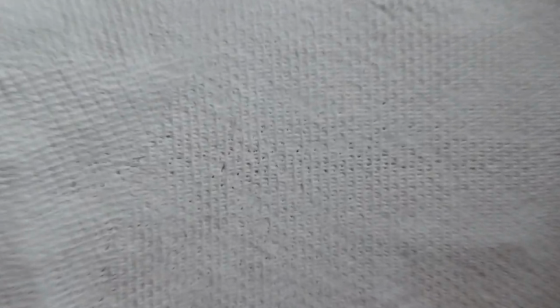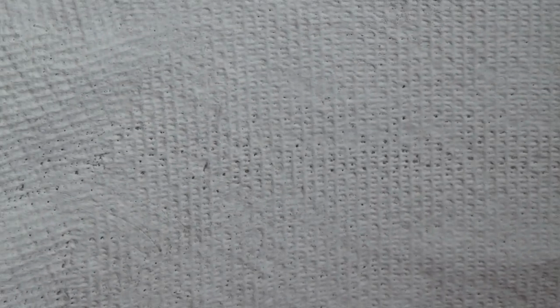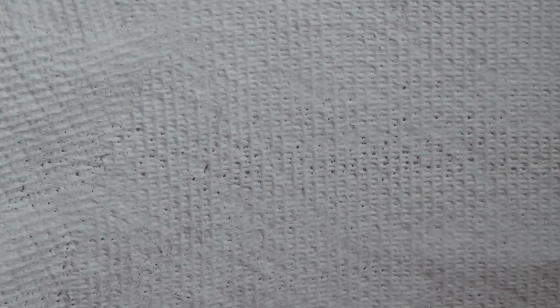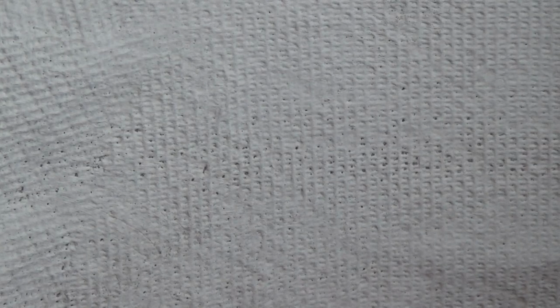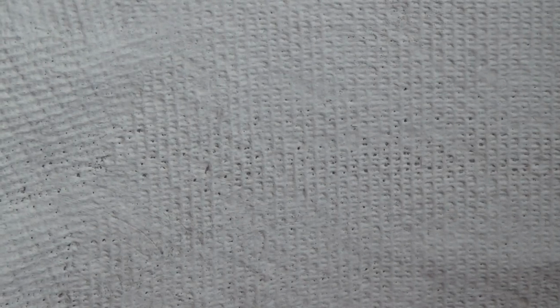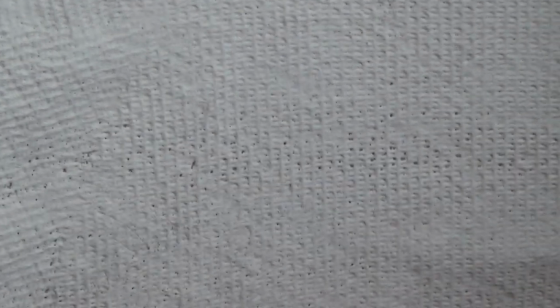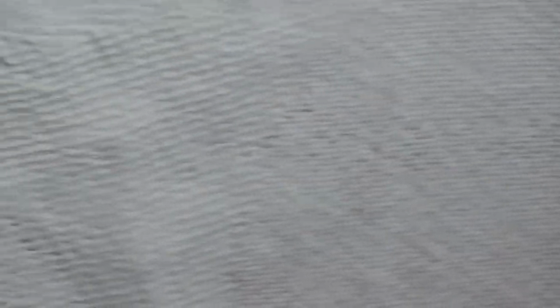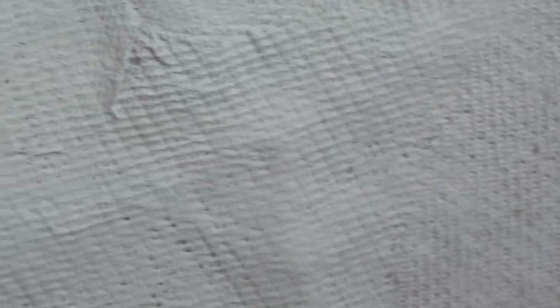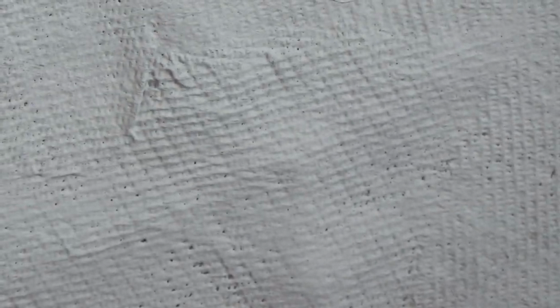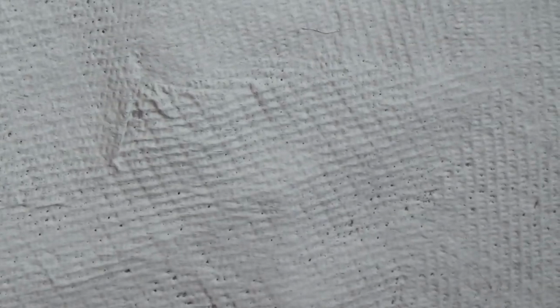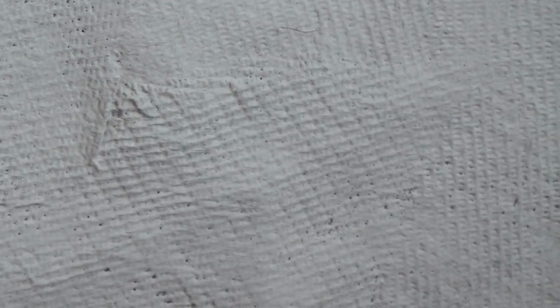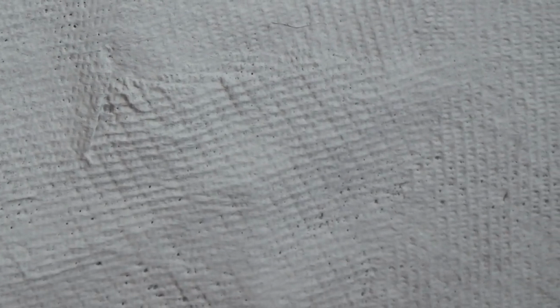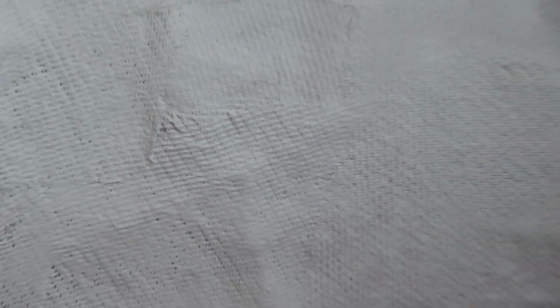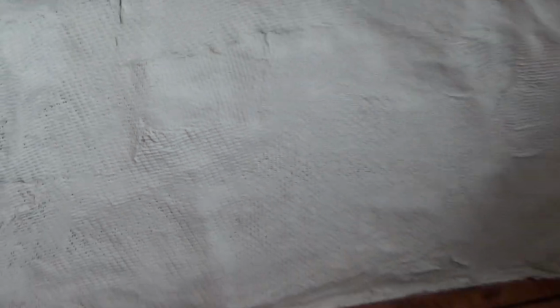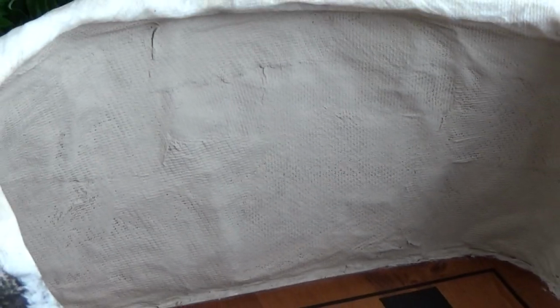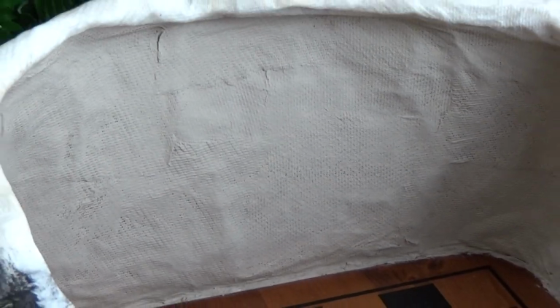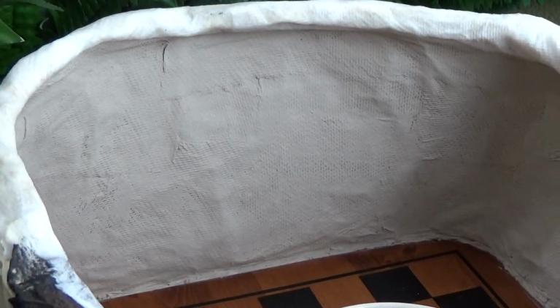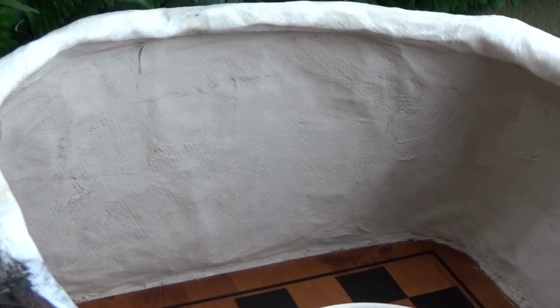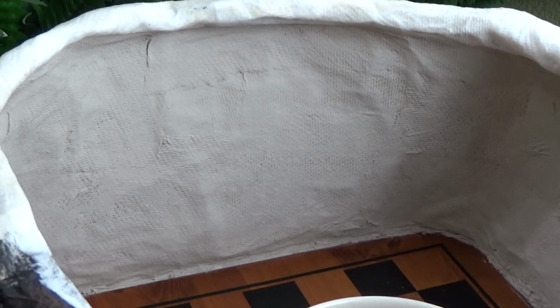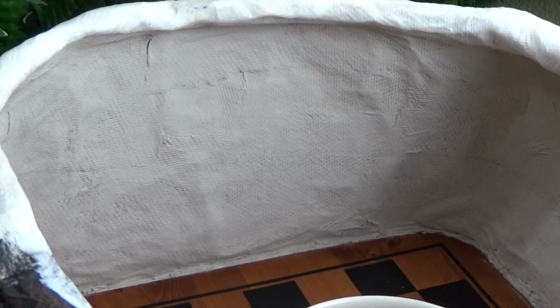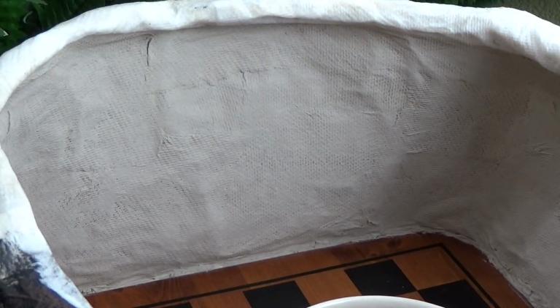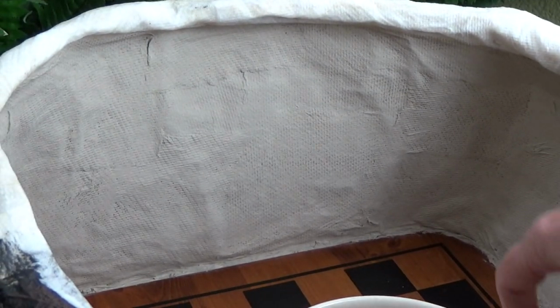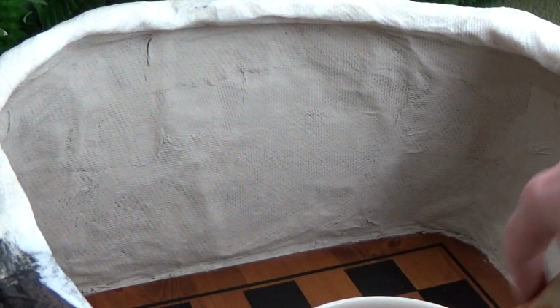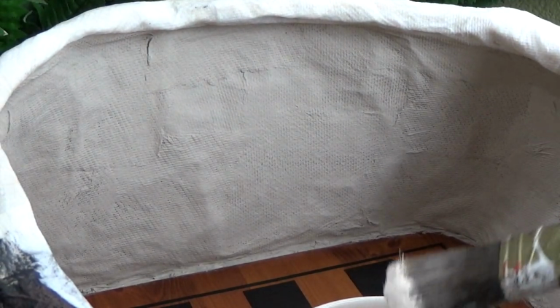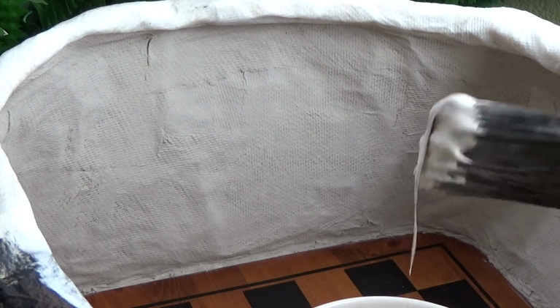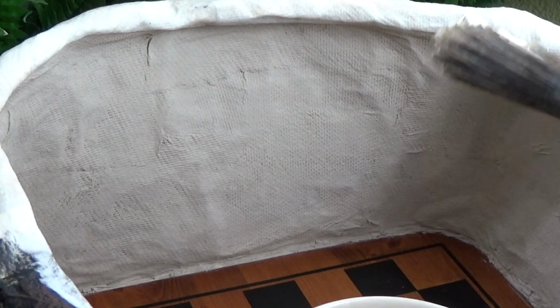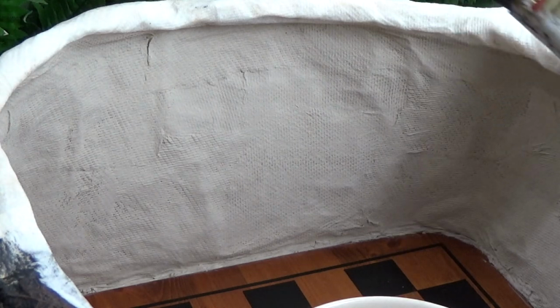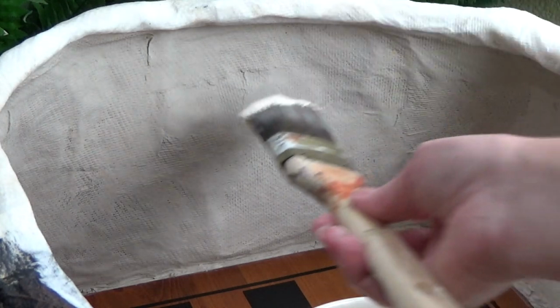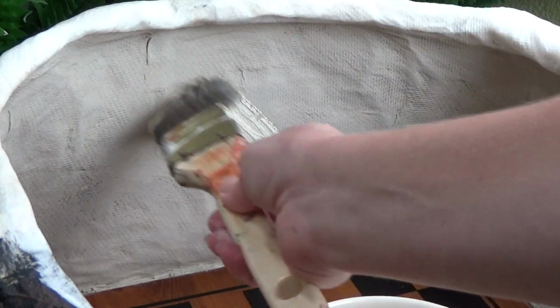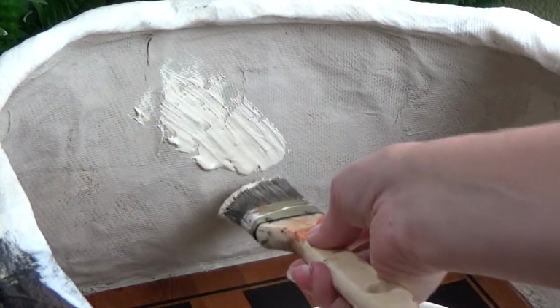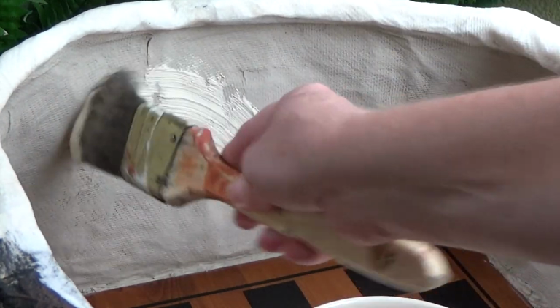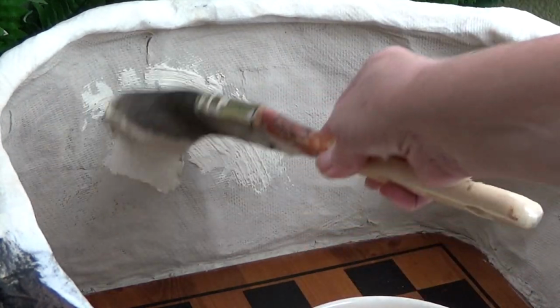Here's the before — this is with the base coat. You can see all the little squares from the design of the paper towel, and you can also see a few seams from the paper towel. I'm going to cover all of that now with this texture paint. I absolutely love it — it goes on fairly thick and it dries fairly fast.